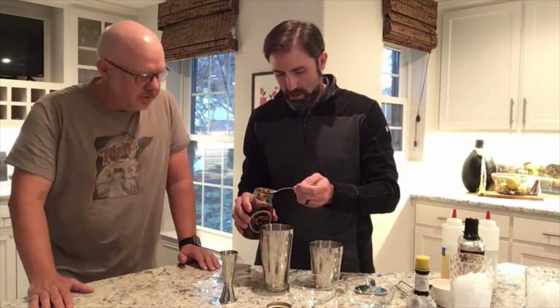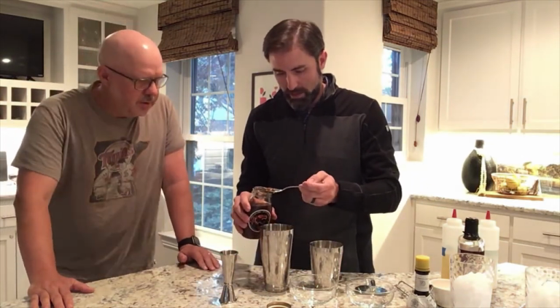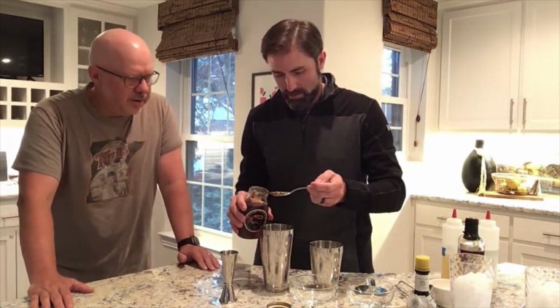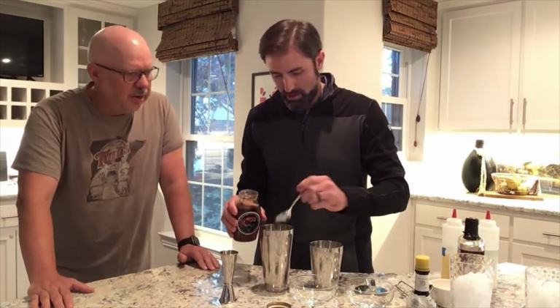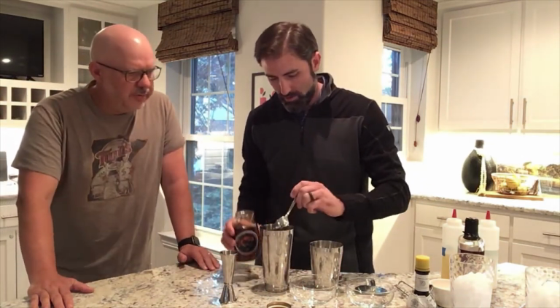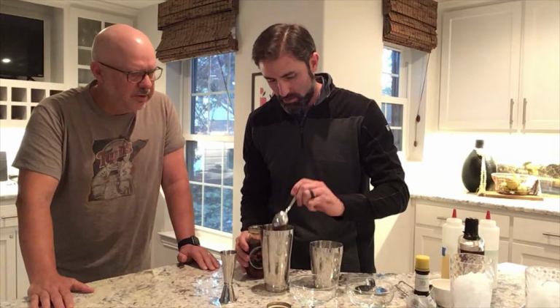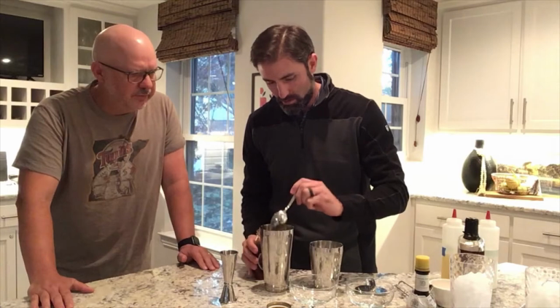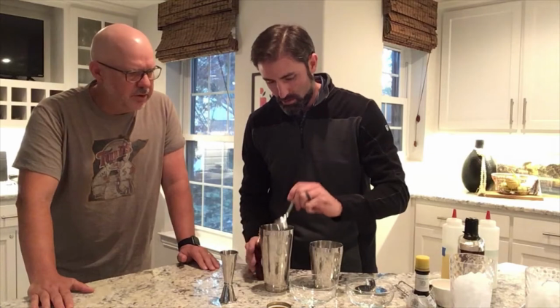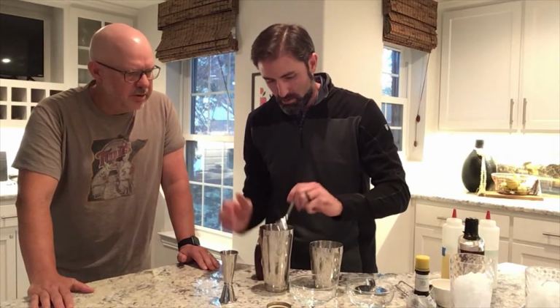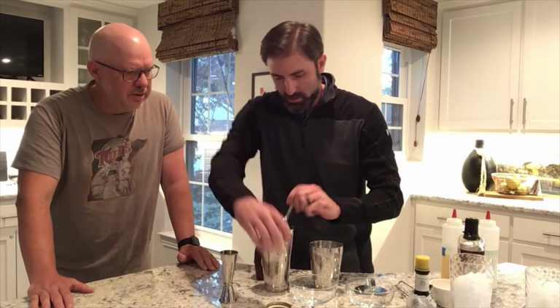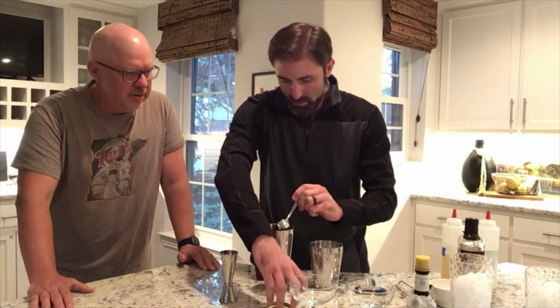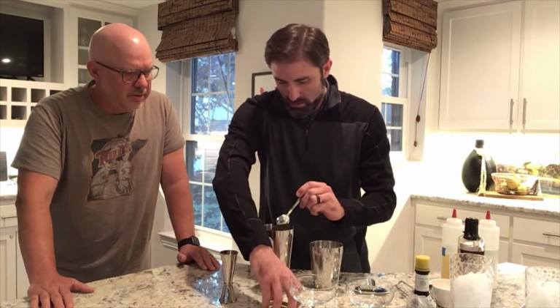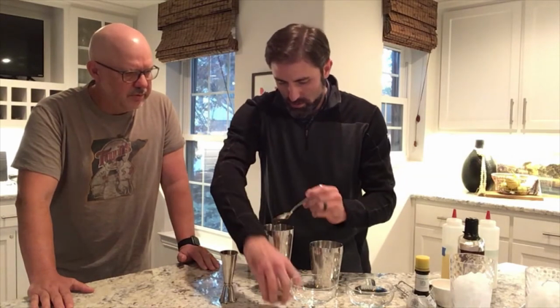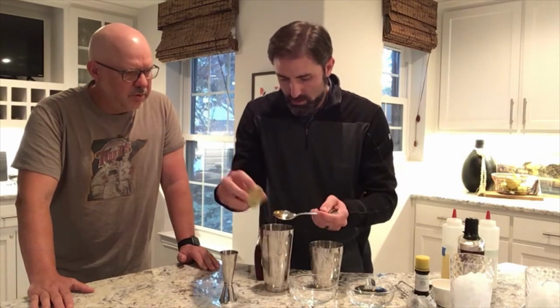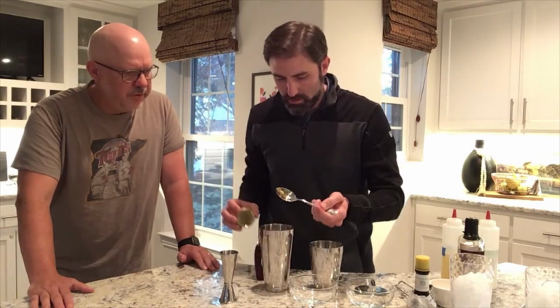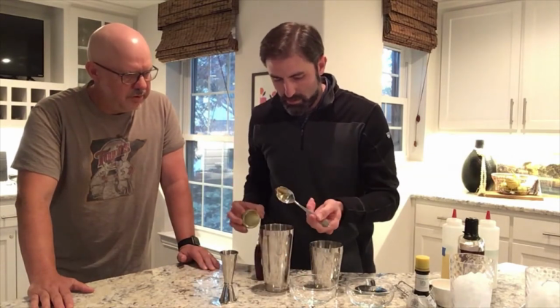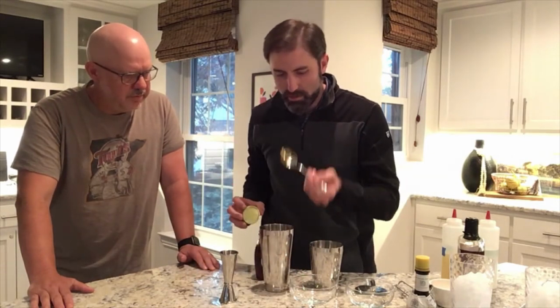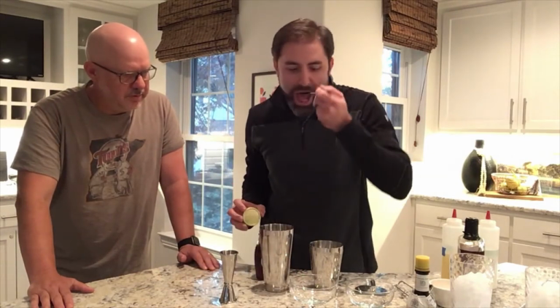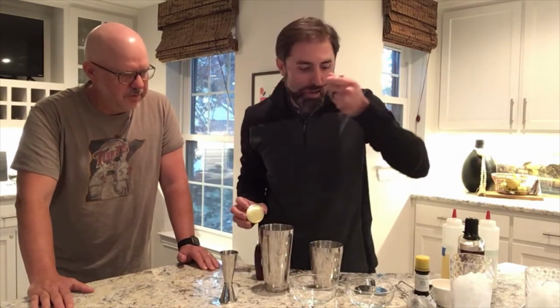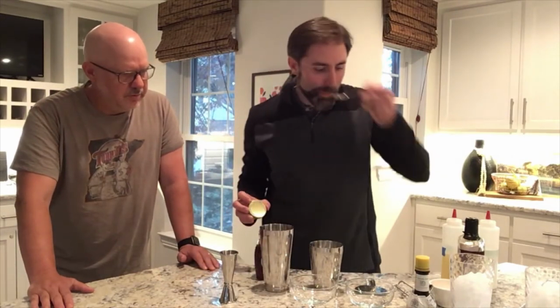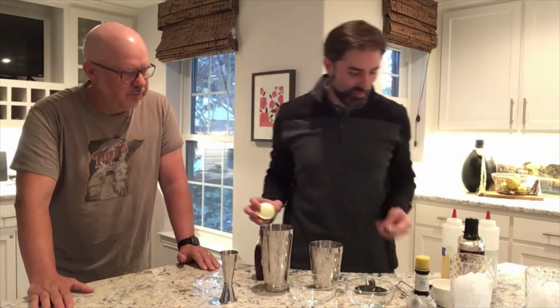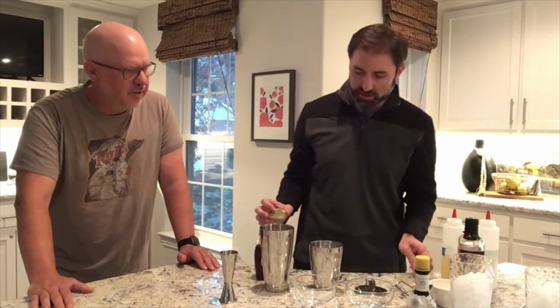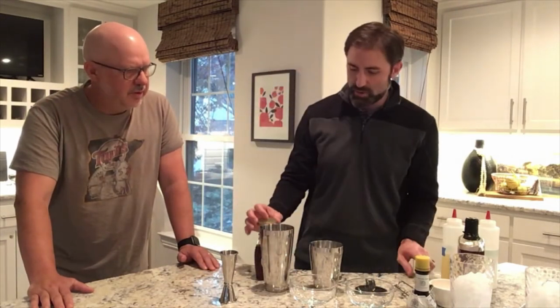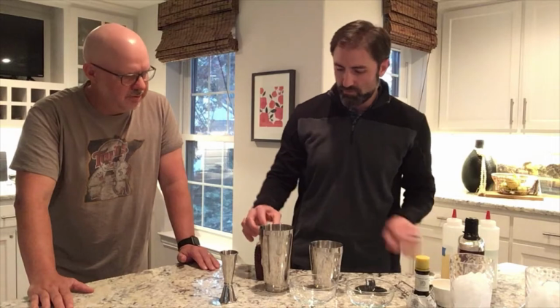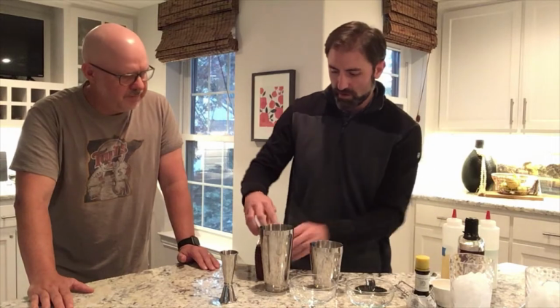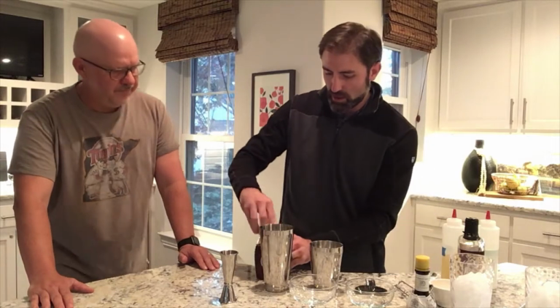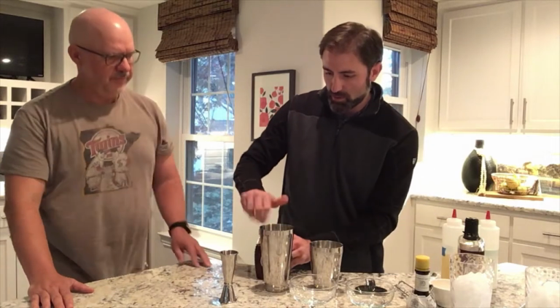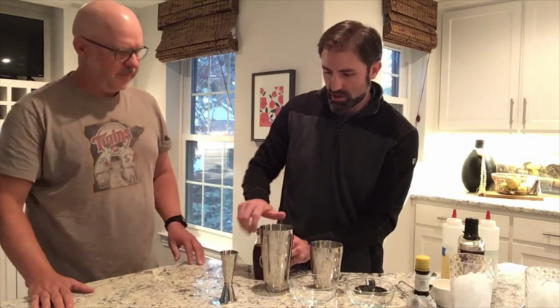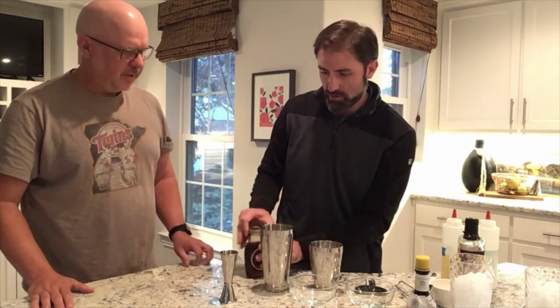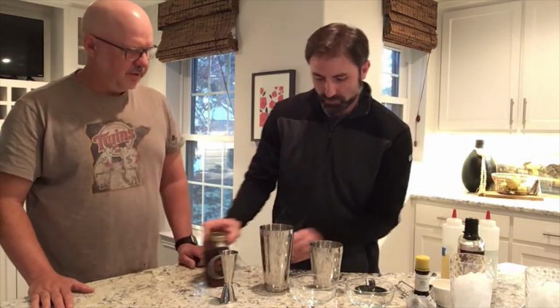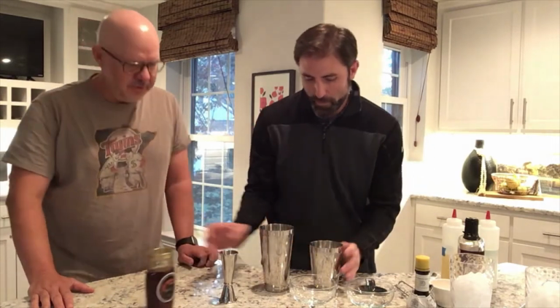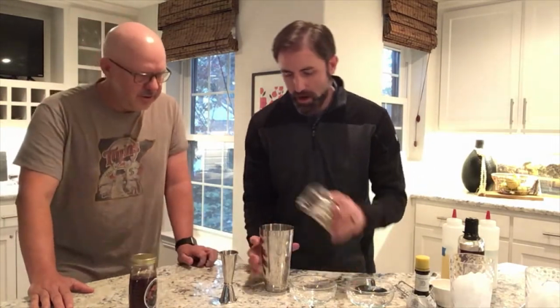Just a little bit. Quality stuff right there. Lick the spoon — I won't be reusing it, though. Hopefully not. Then you do what we call a dry shake.